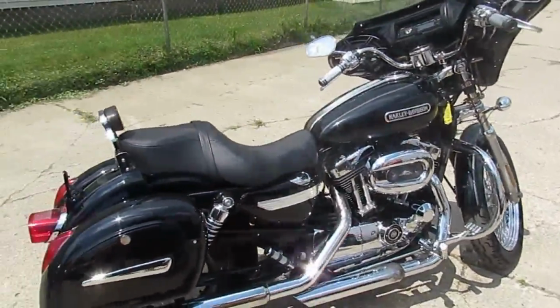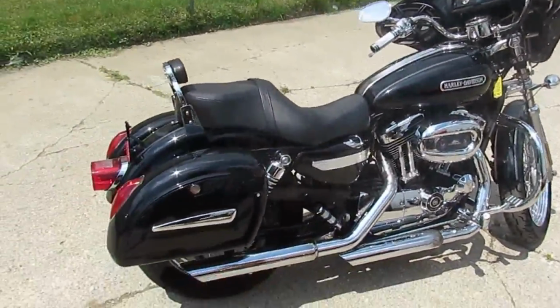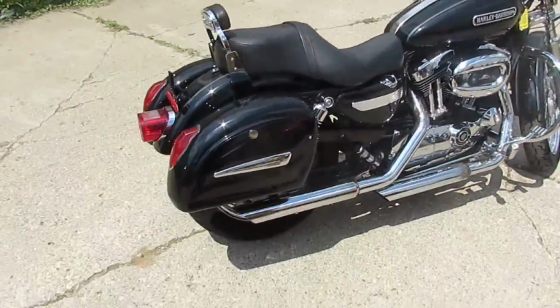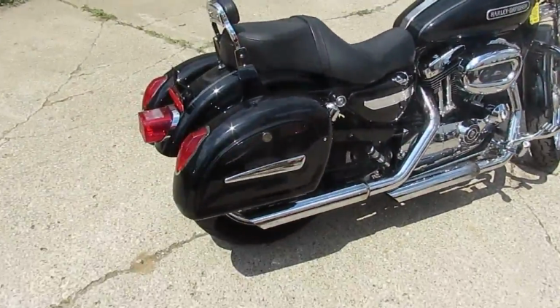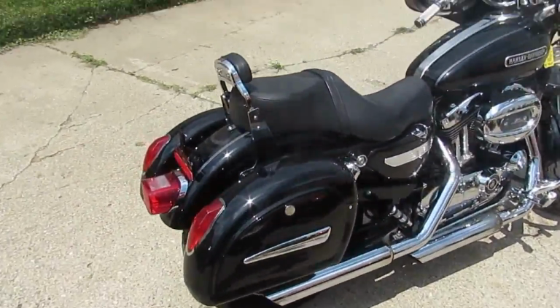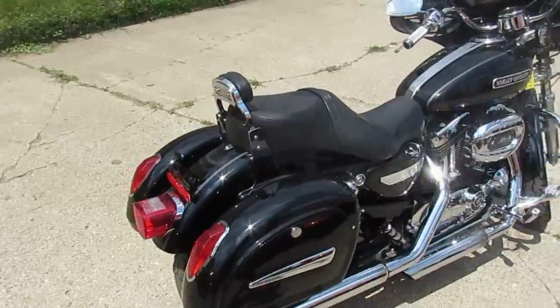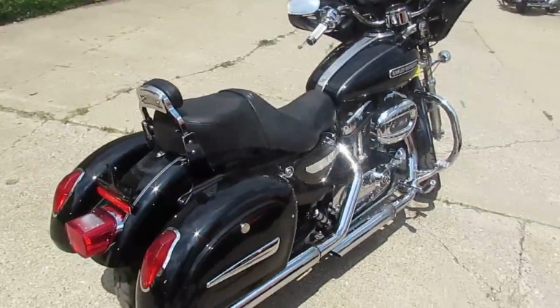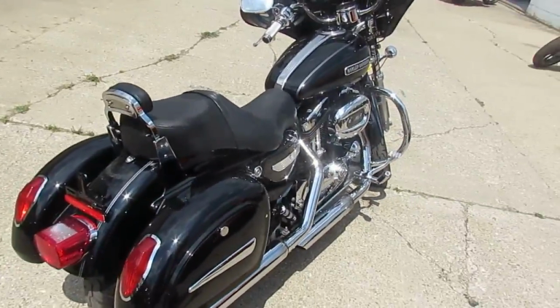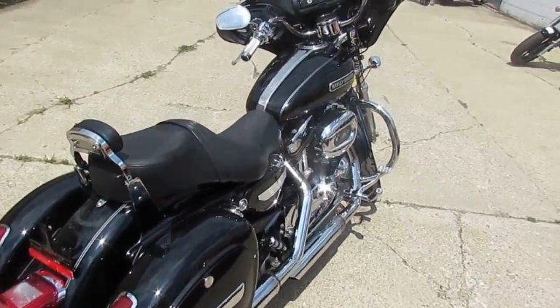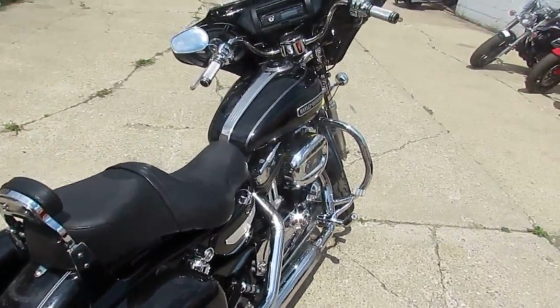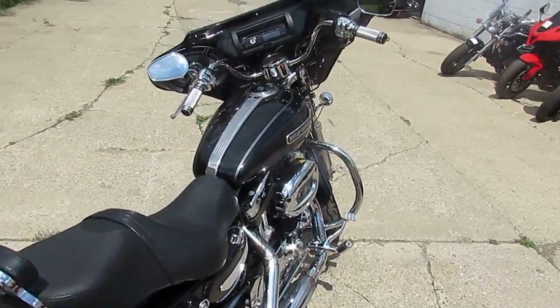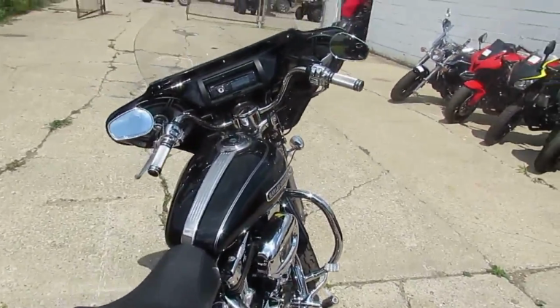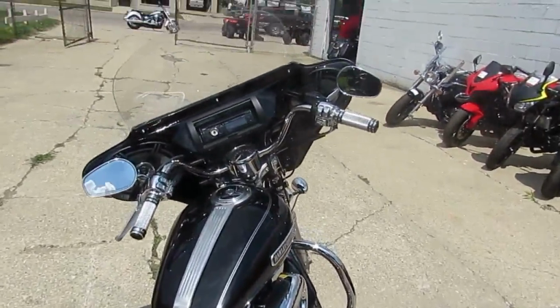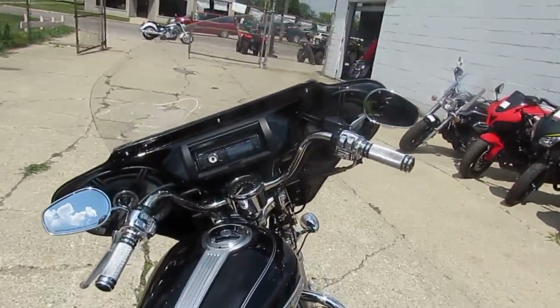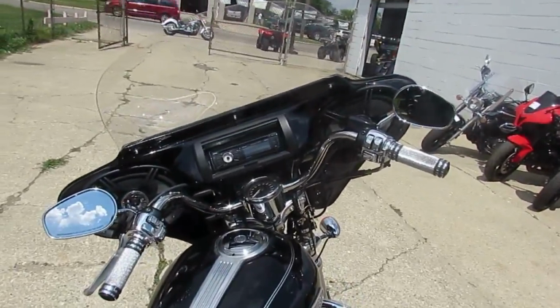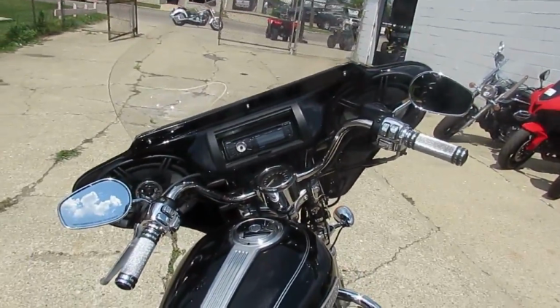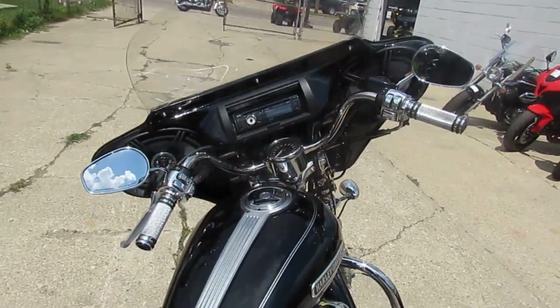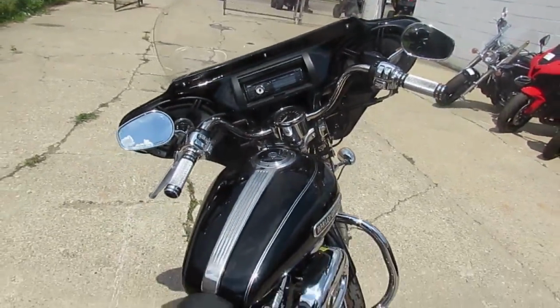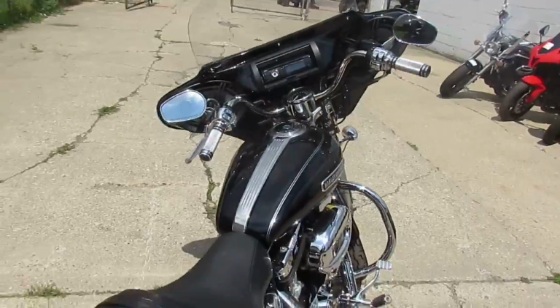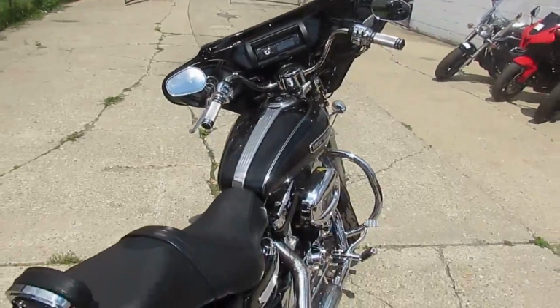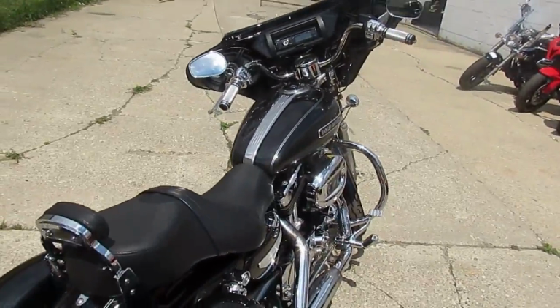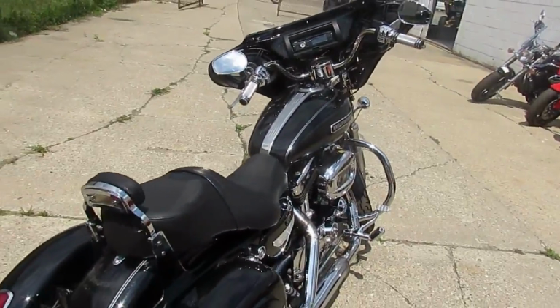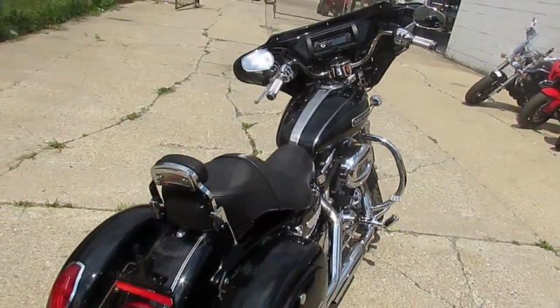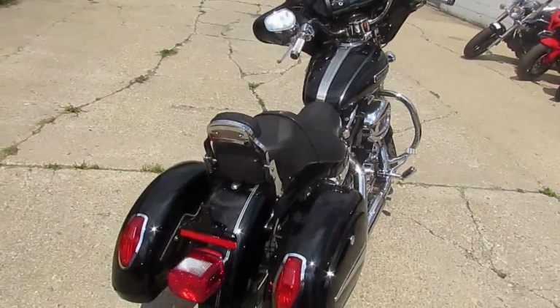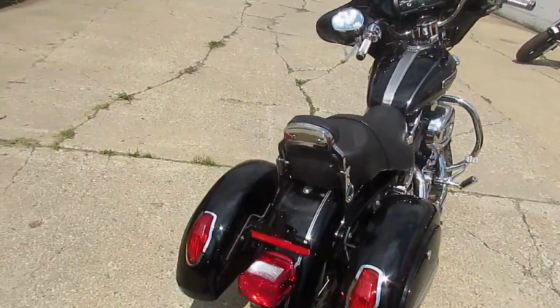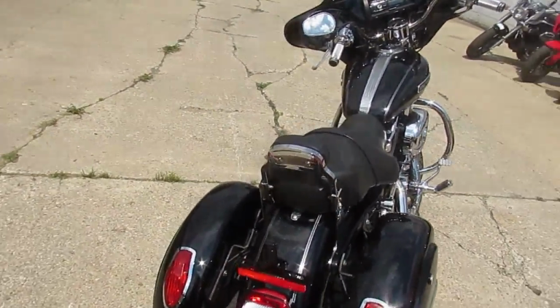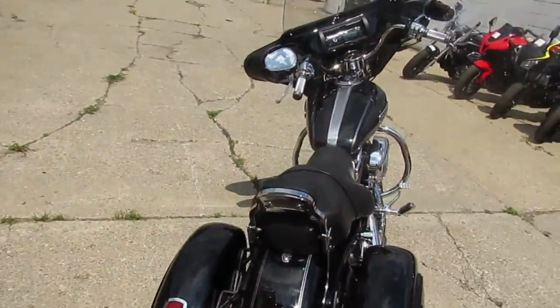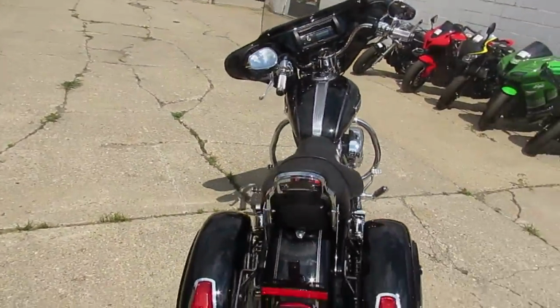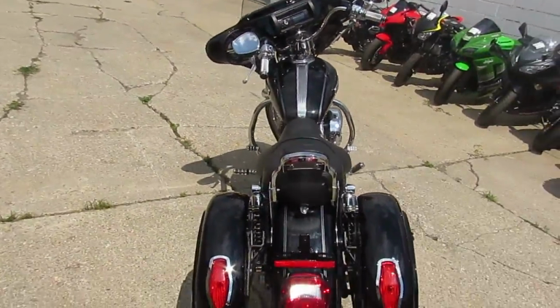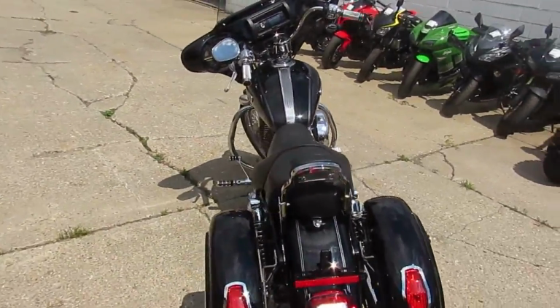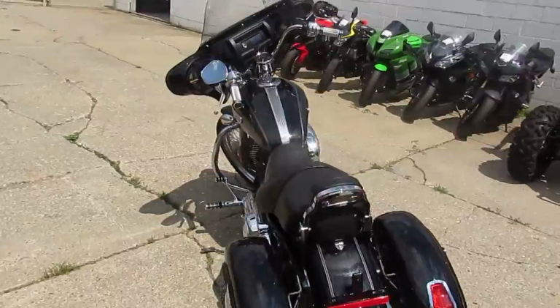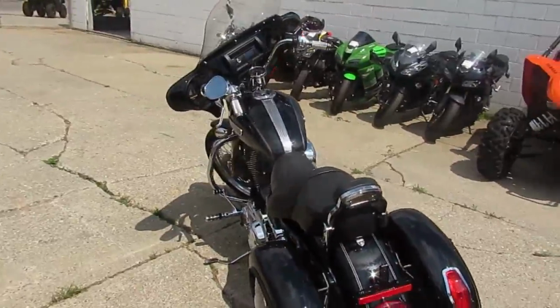This is one loaded up Sporty. It's got the batwing with the stereo, crash bars, saddlebag, backrest, chrome switch housings — one good looking bike. Way too much to list; we'd run out of time.